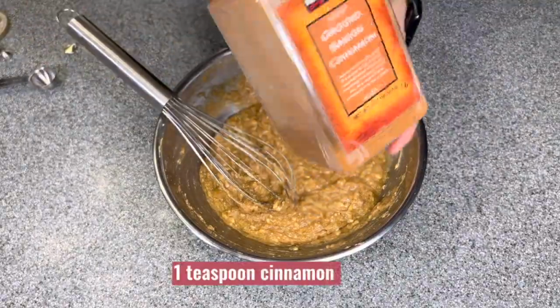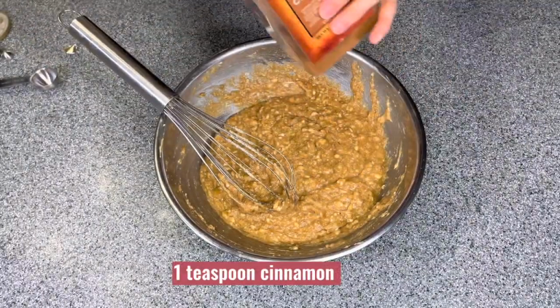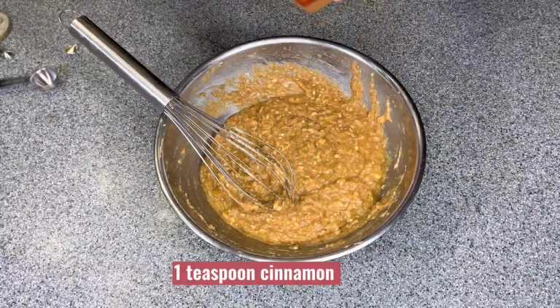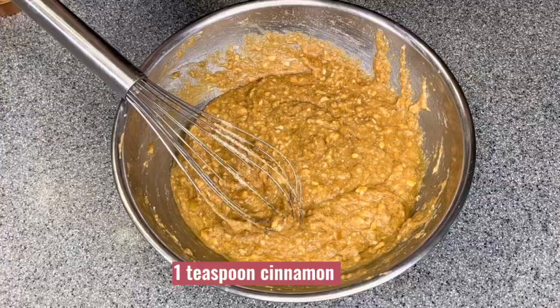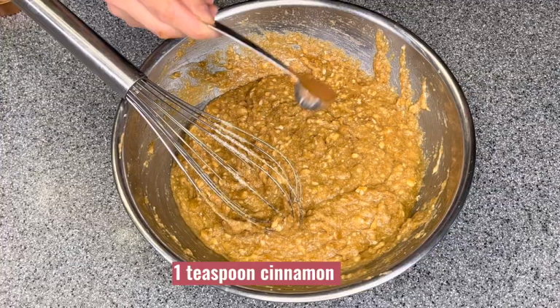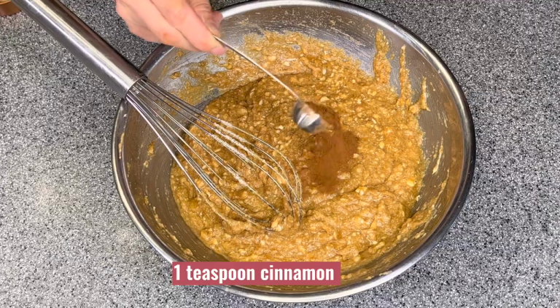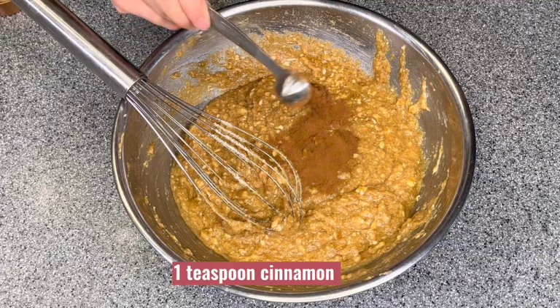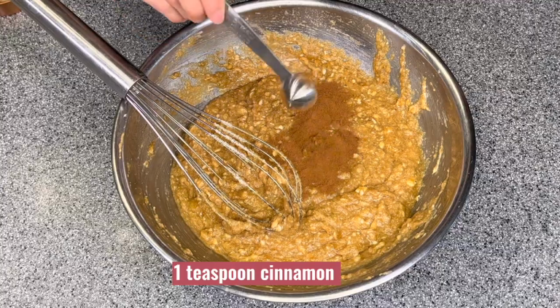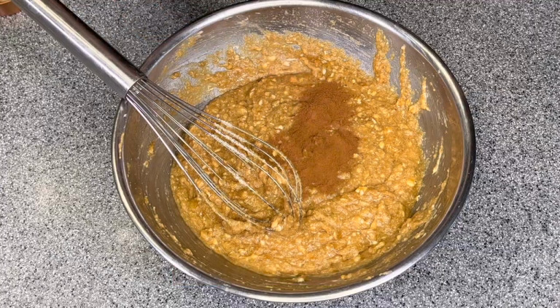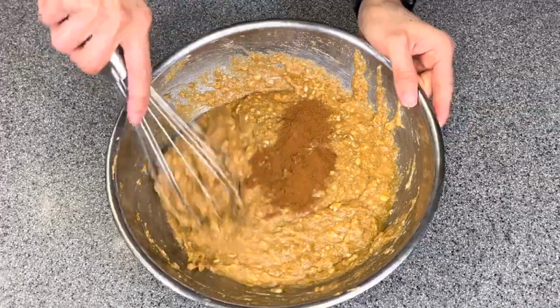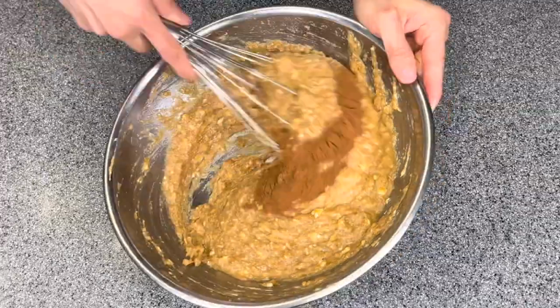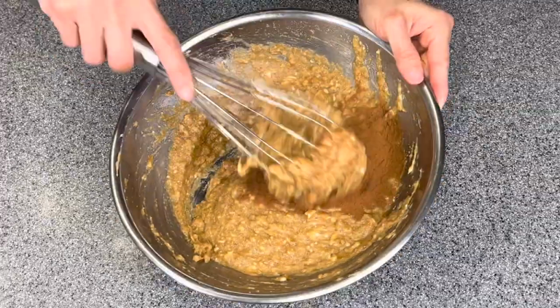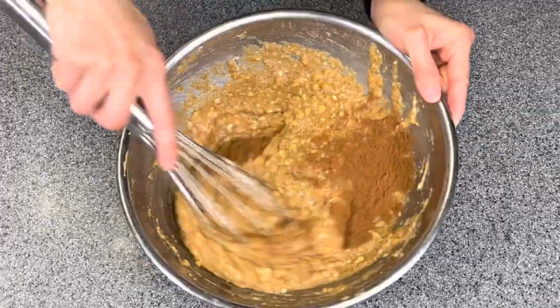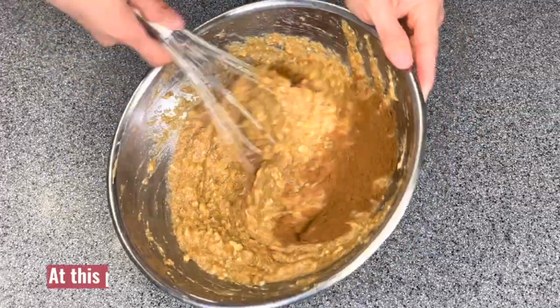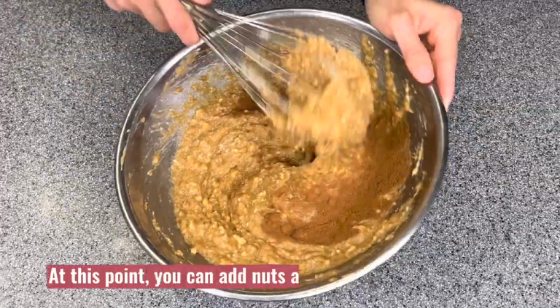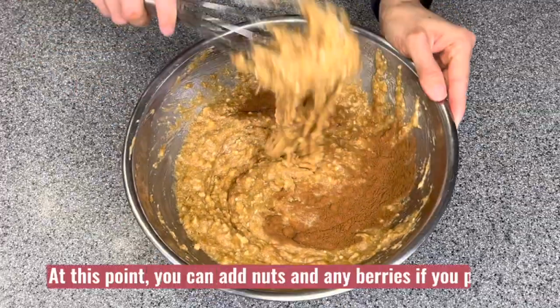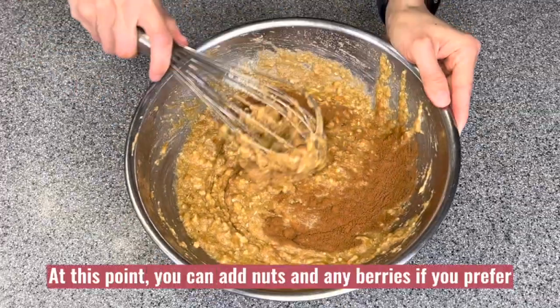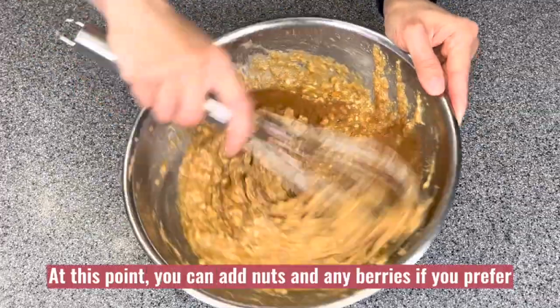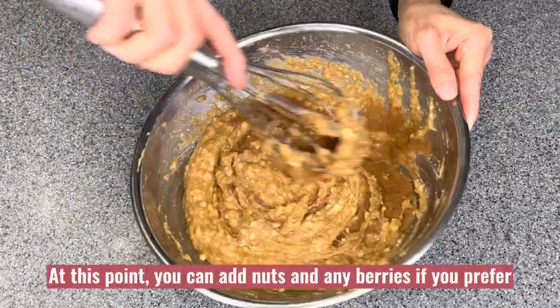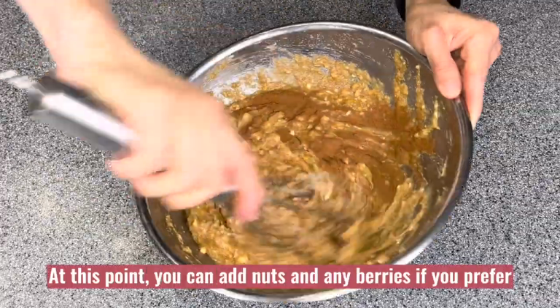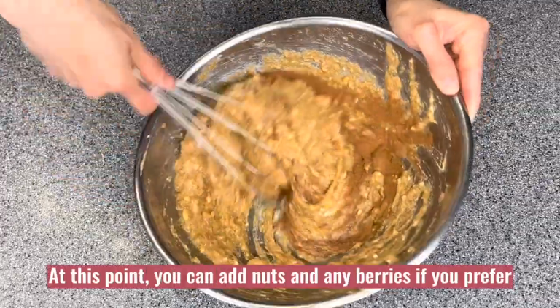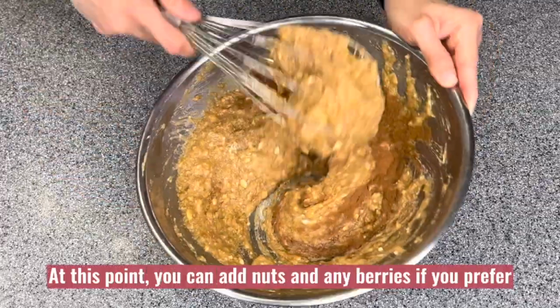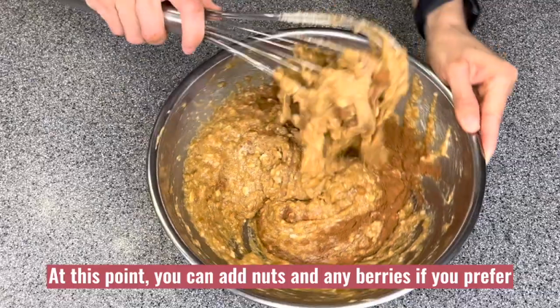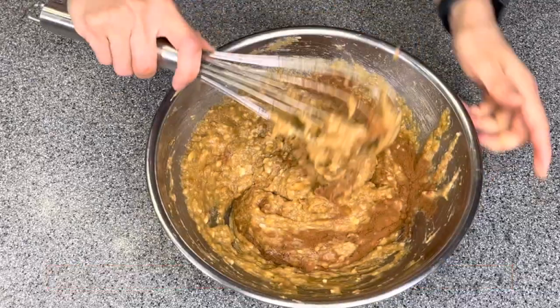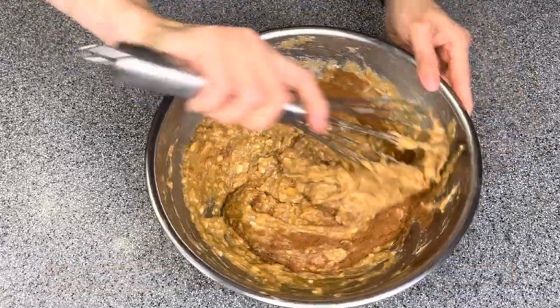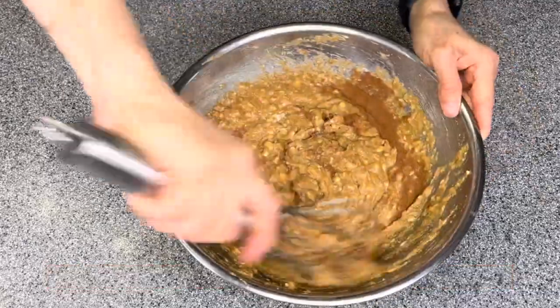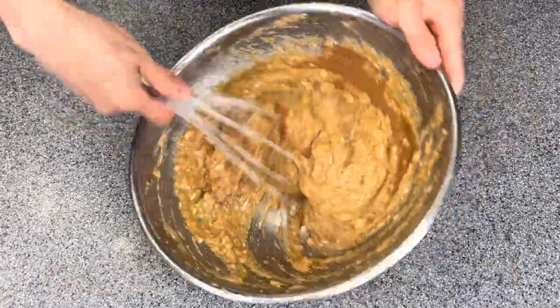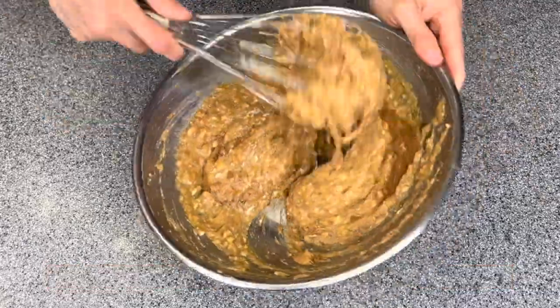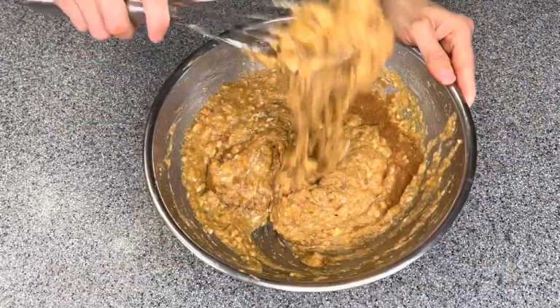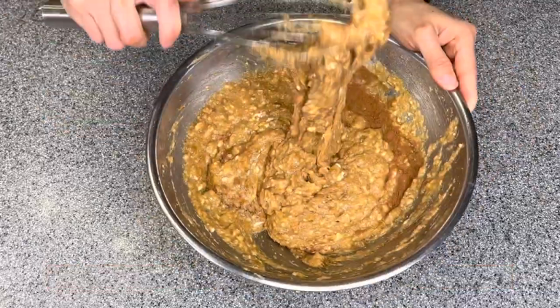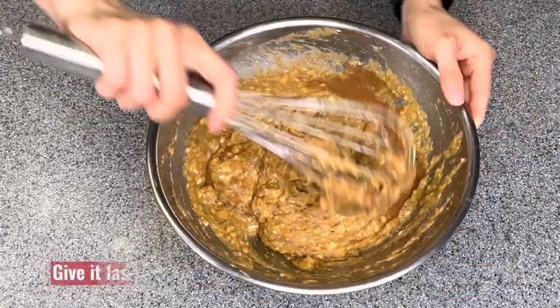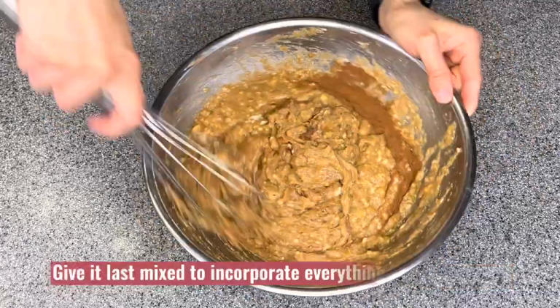Lastly, I will add one teaspoon of cinnamon. At this point, you can also add nuts or any berries to your preference.